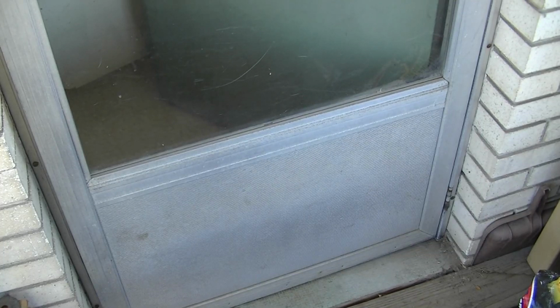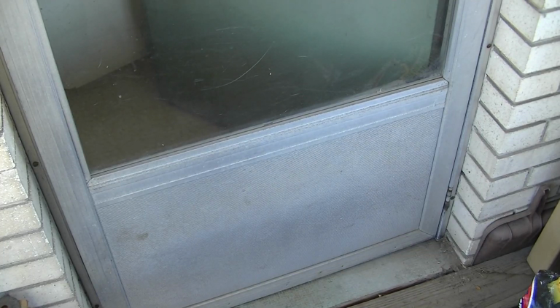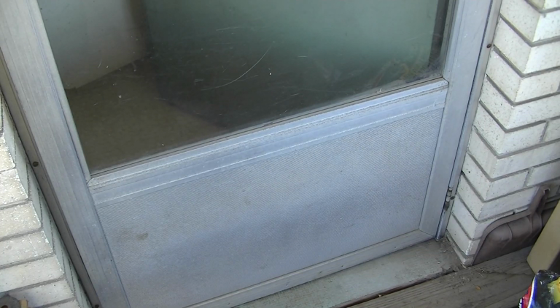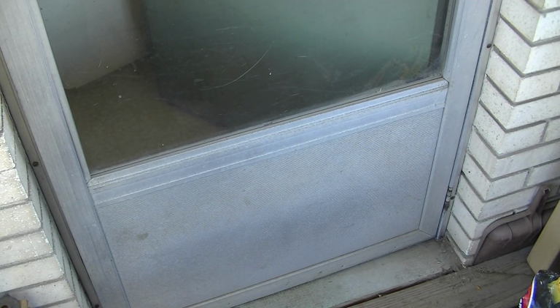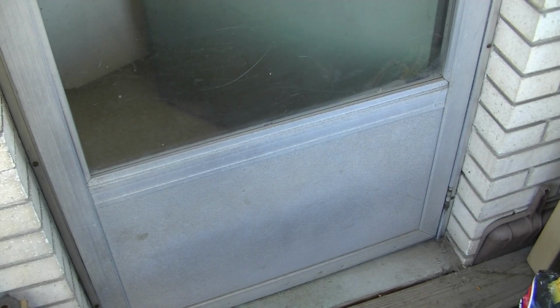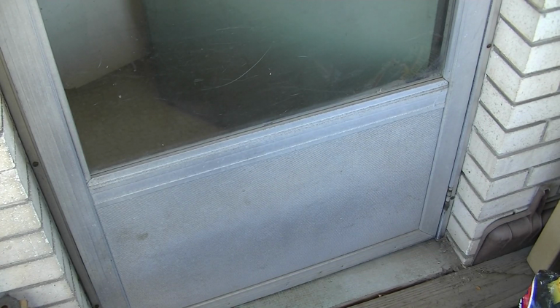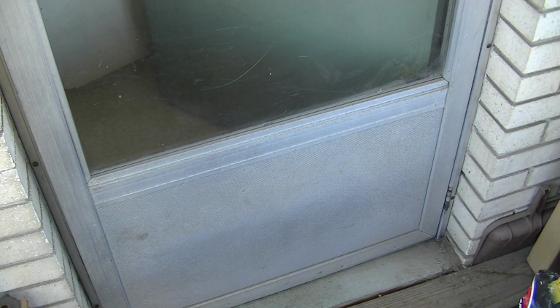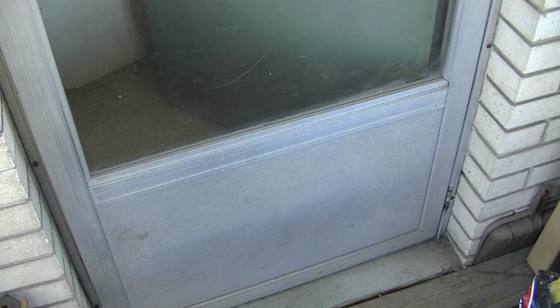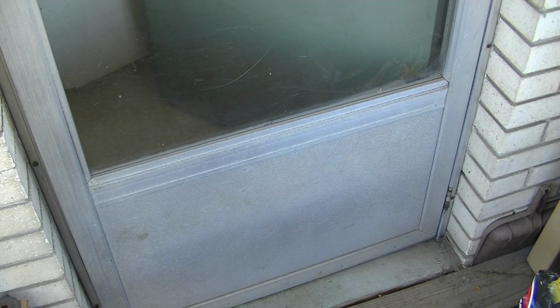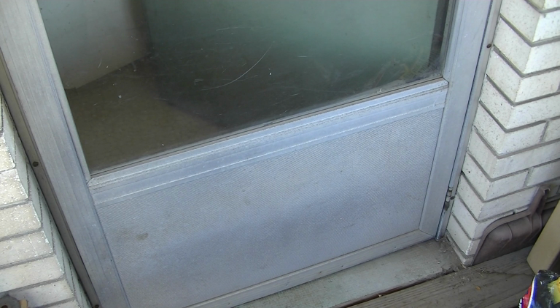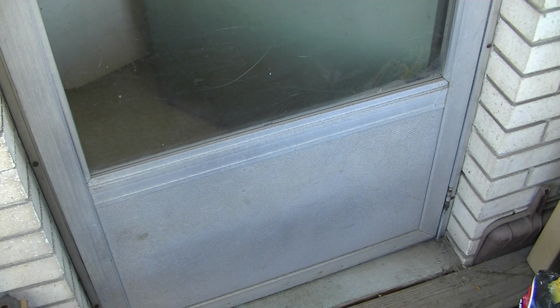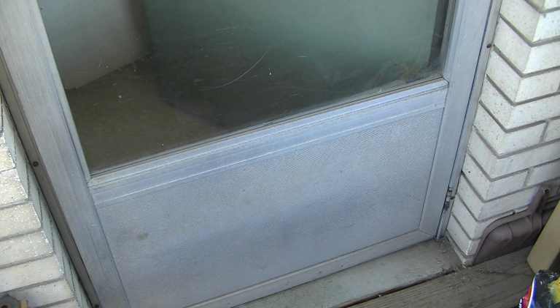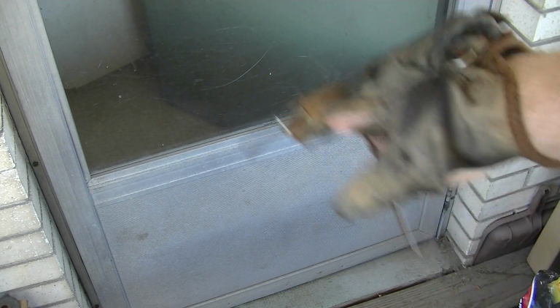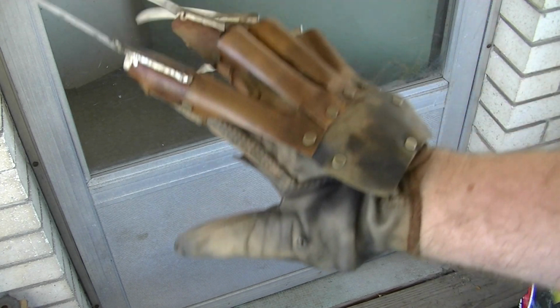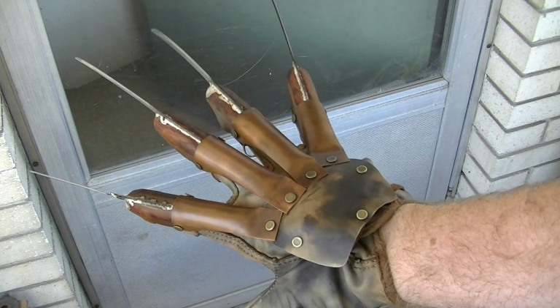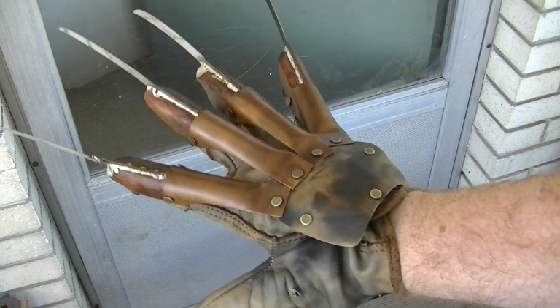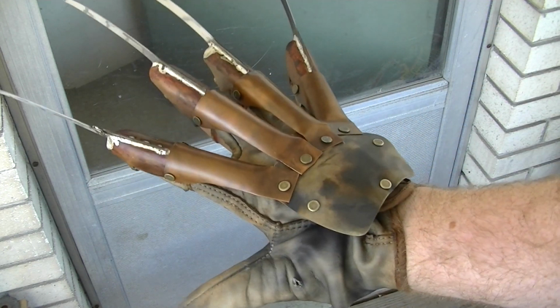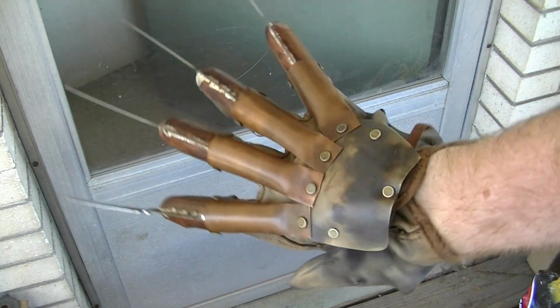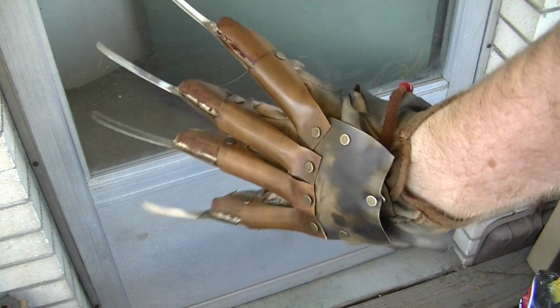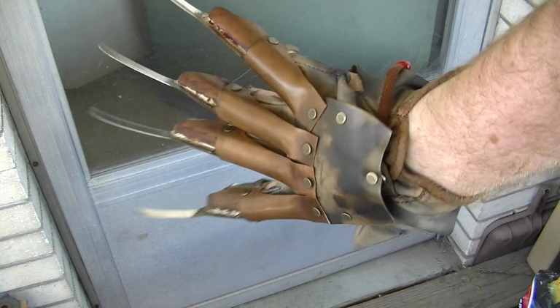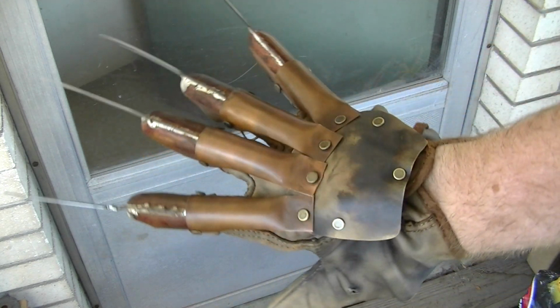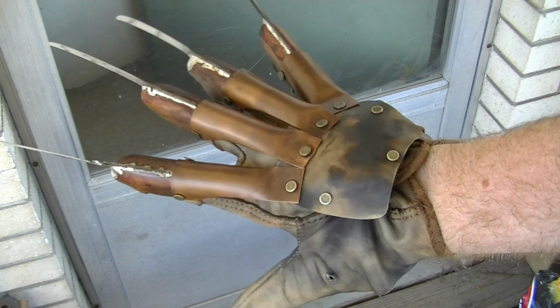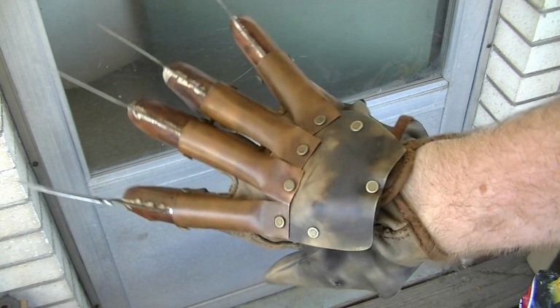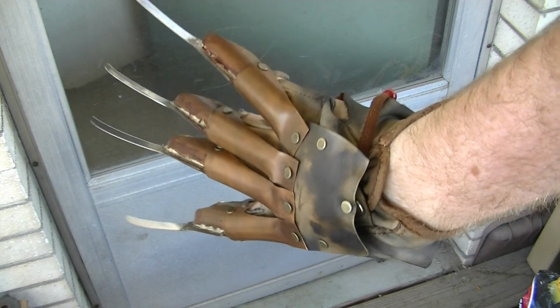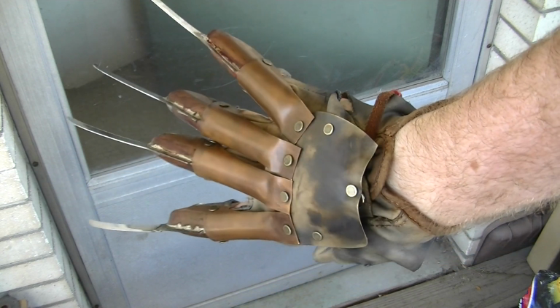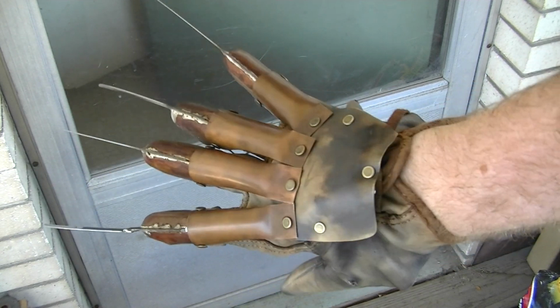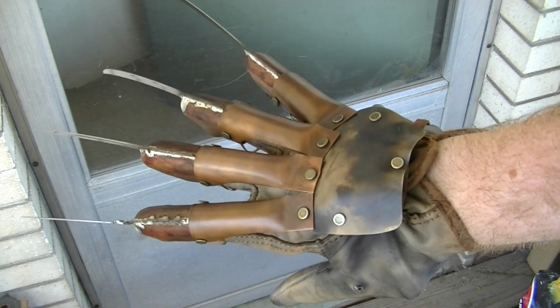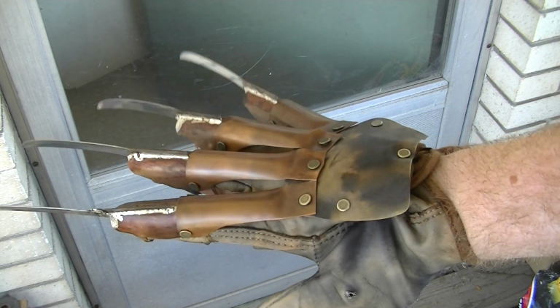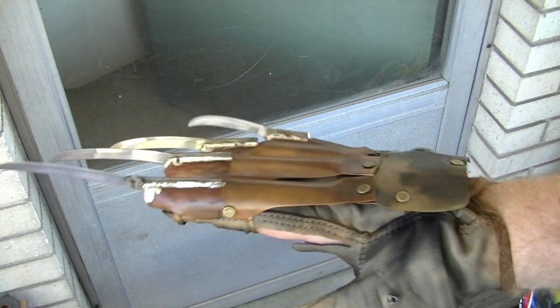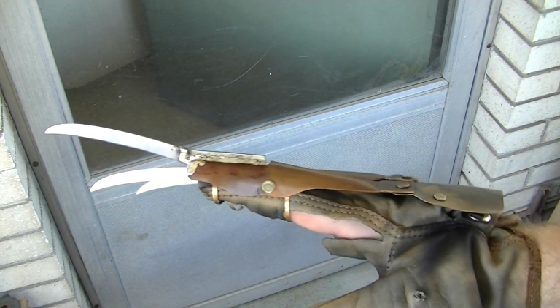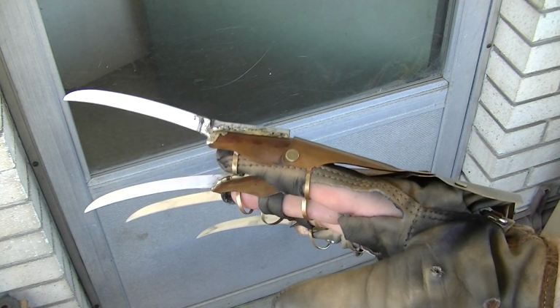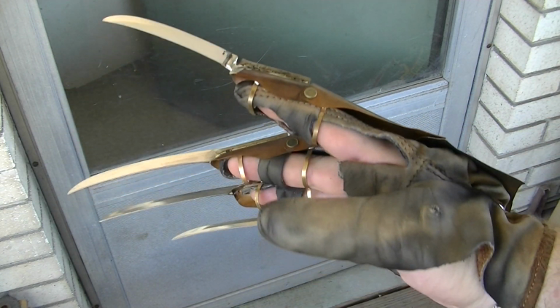Hey there Dustin, it's Mark from KnifeGloves.com. Putting up the video you requested — this is your Resurrection Glove right here. I'm no longer taking orders for Resurrection Gloves, so these are going to be the last of my orders for a while.